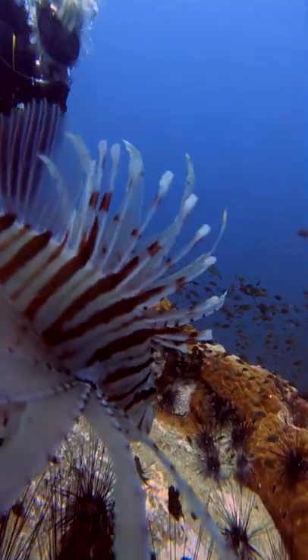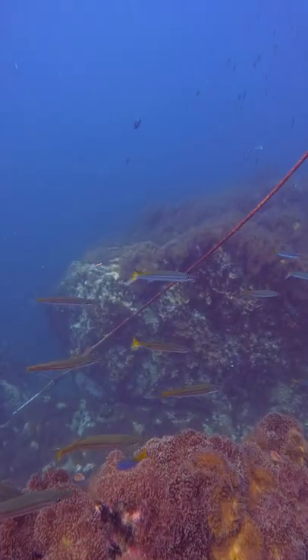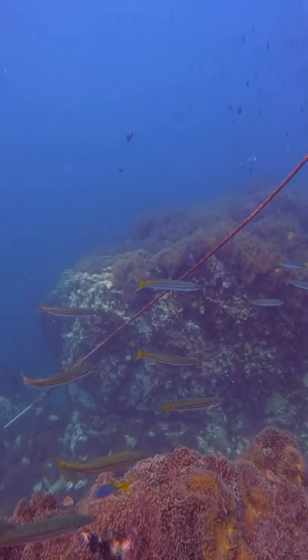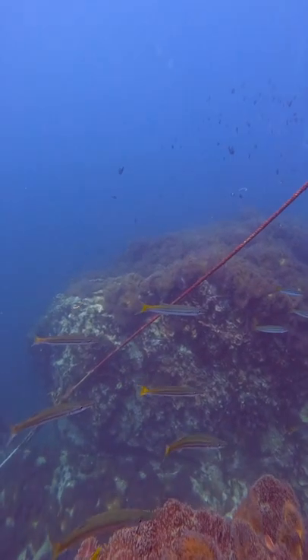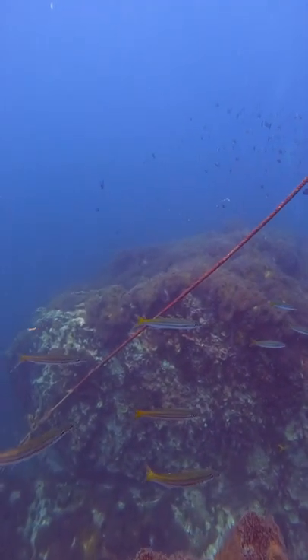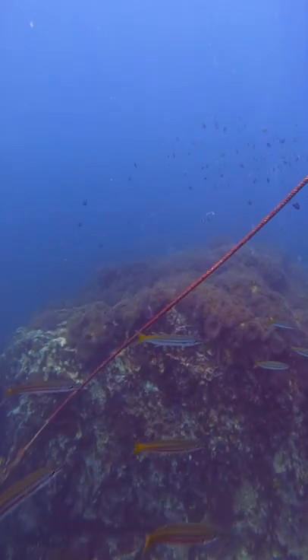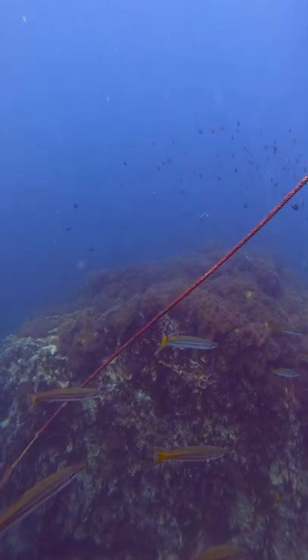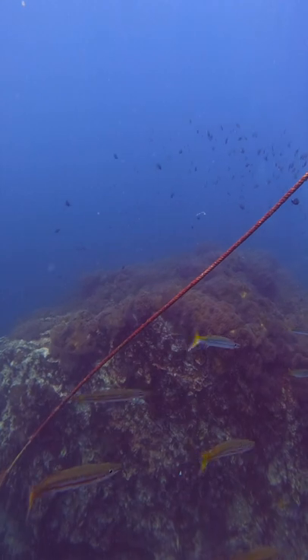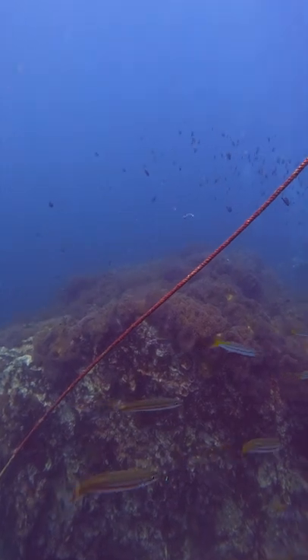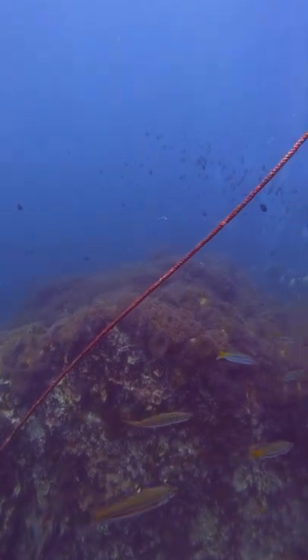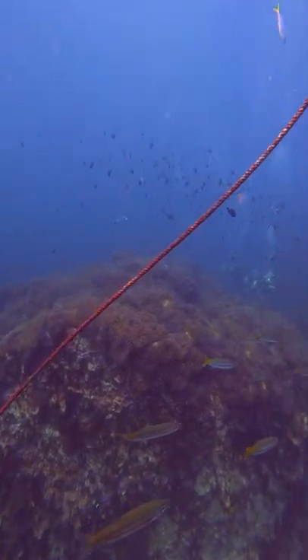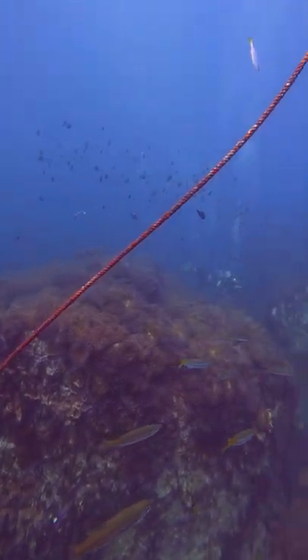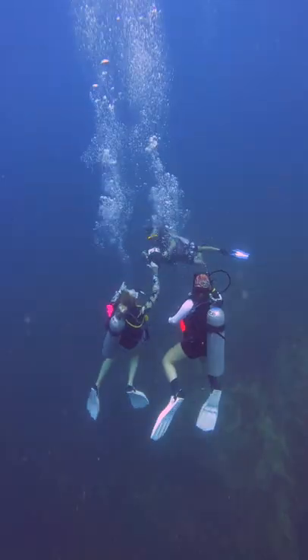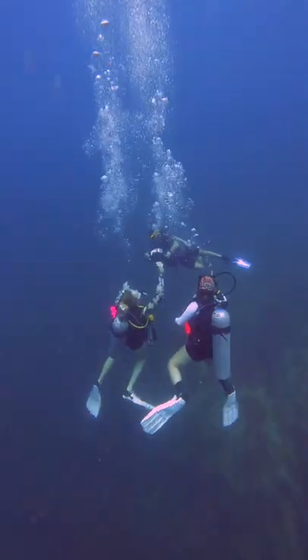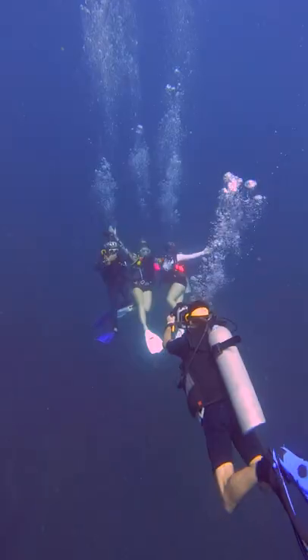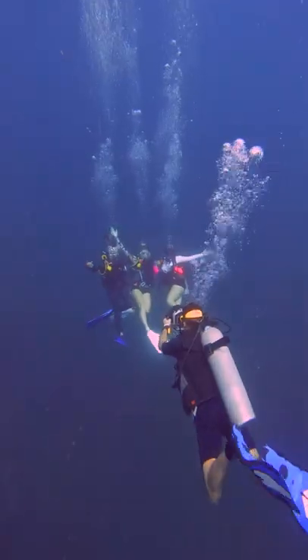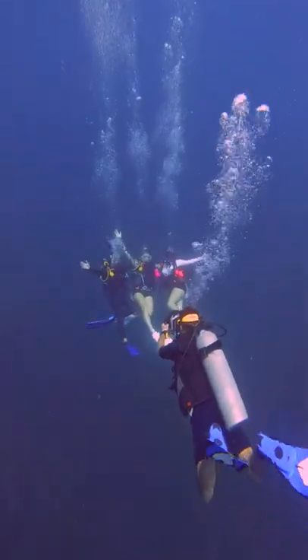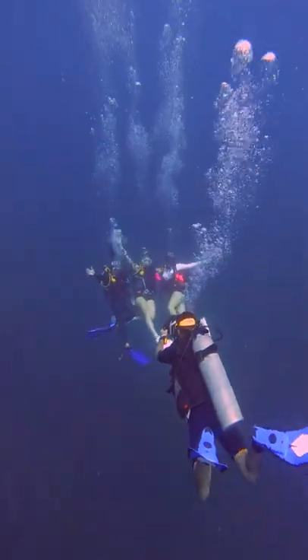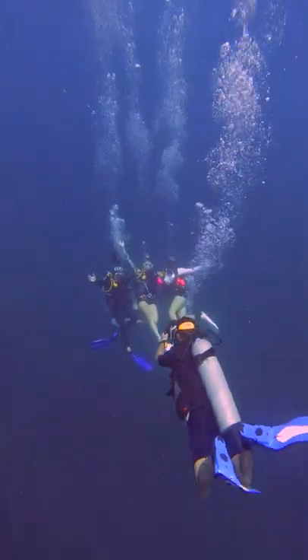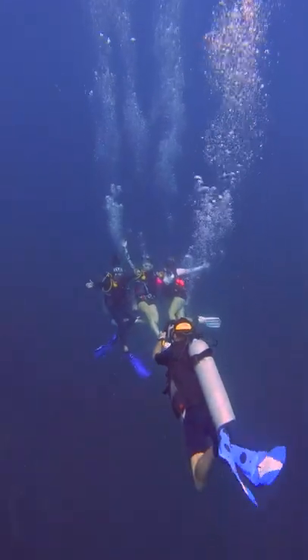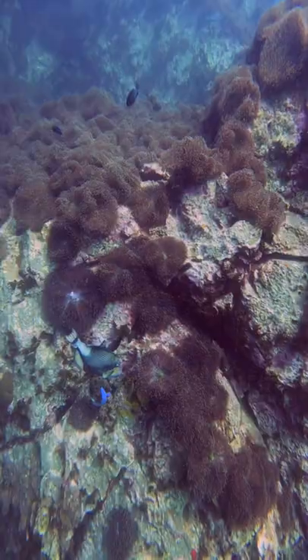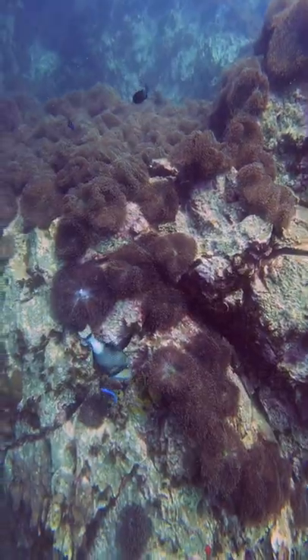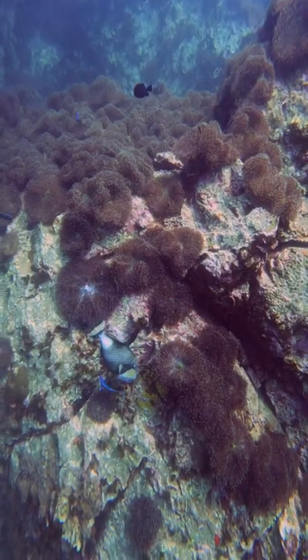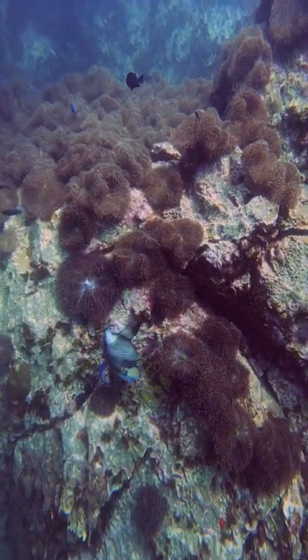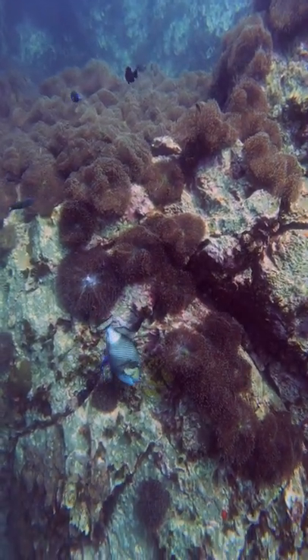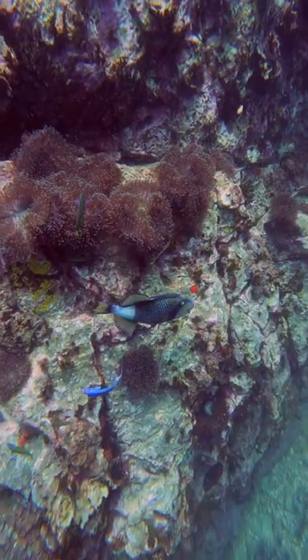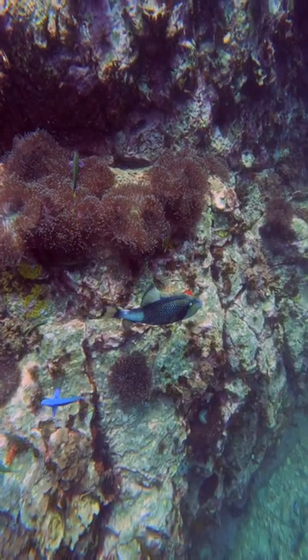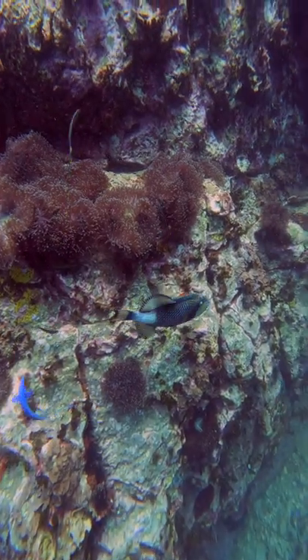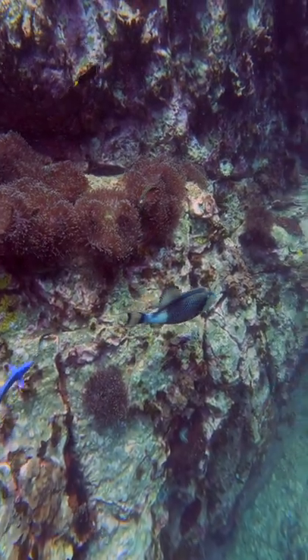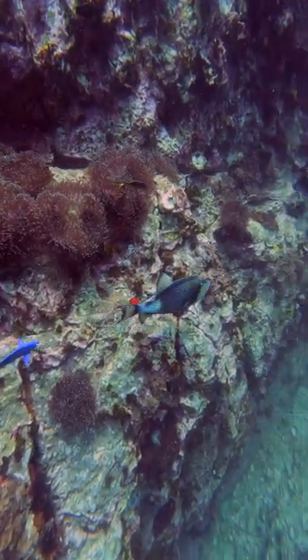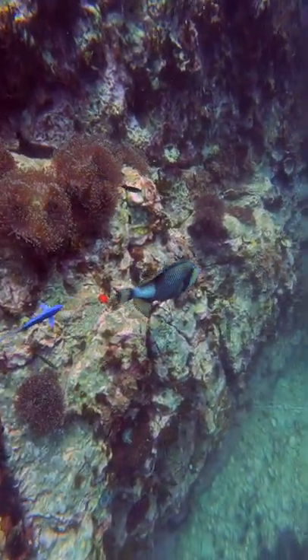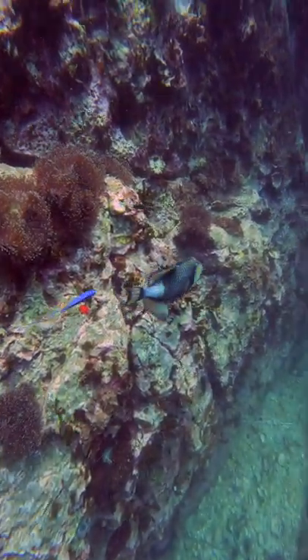Then another school of baby yellow tail barracudas — it's amazing how small they are and how big they become. Then the girls were doing a photo shoot, and then the triggerfish showed up again and then ran away again. What's up with you dude?